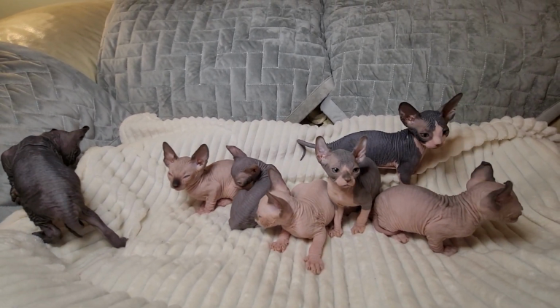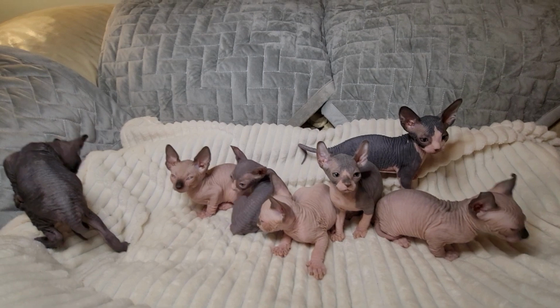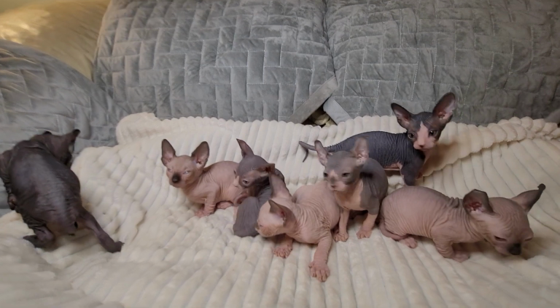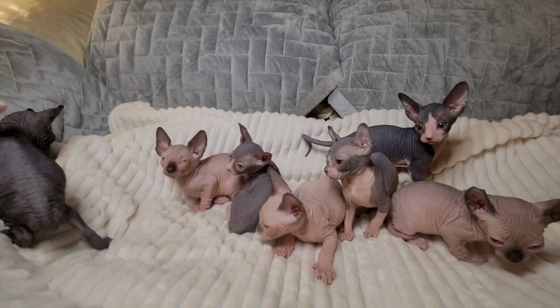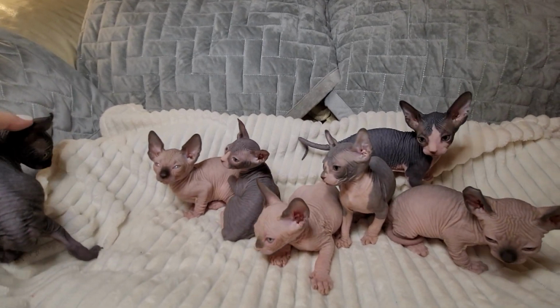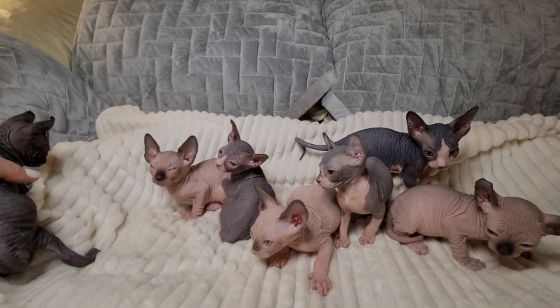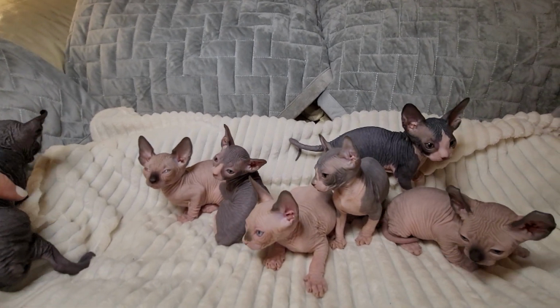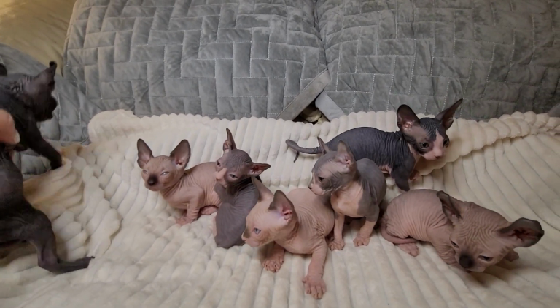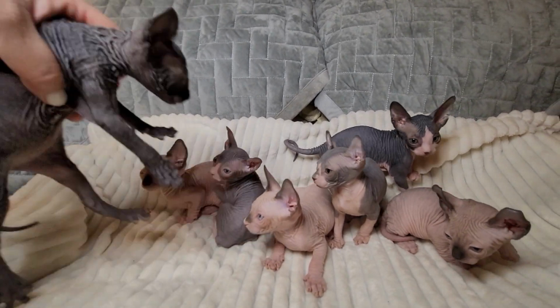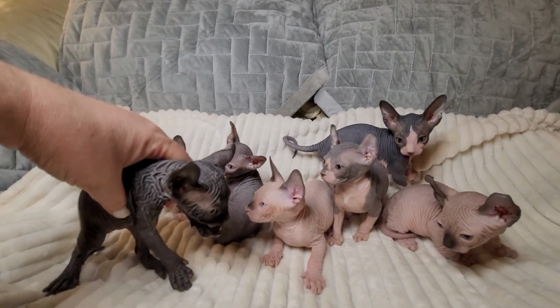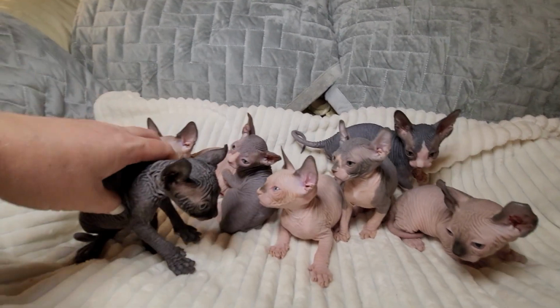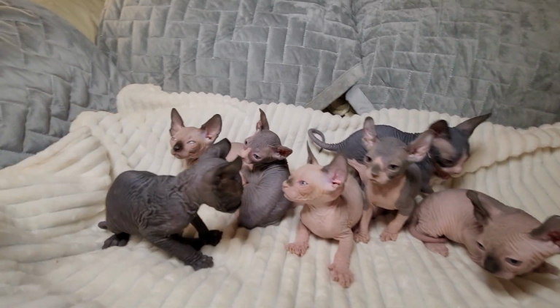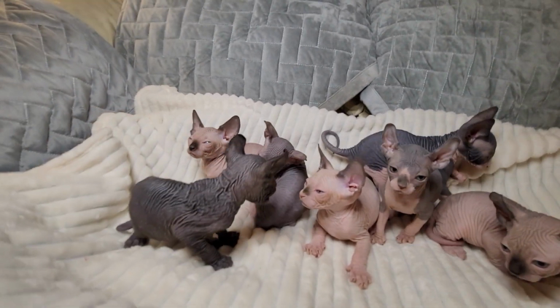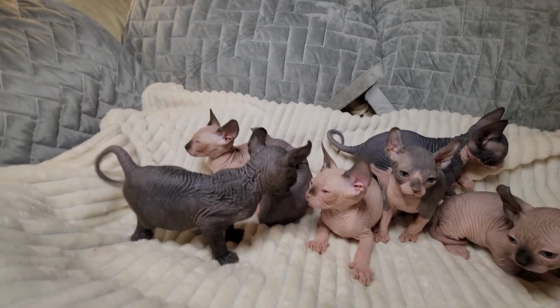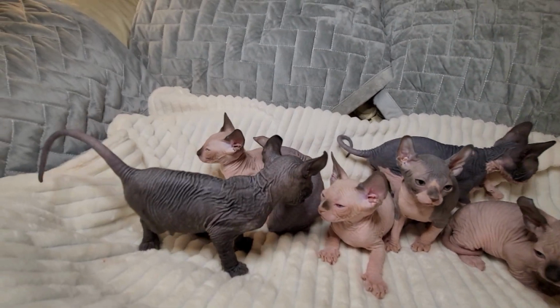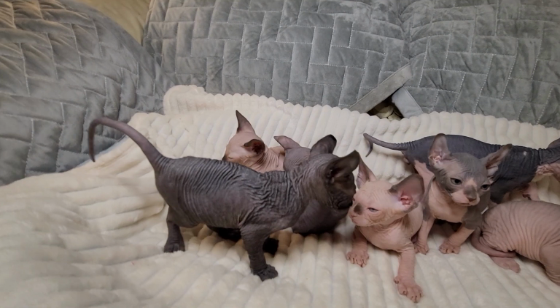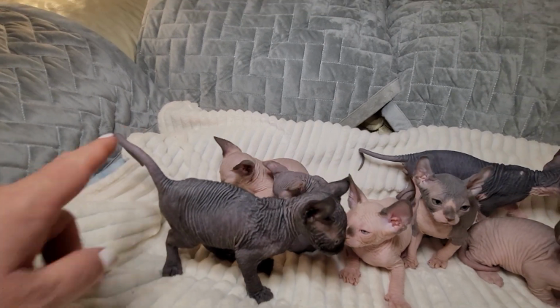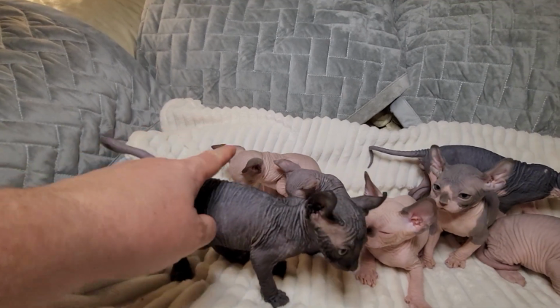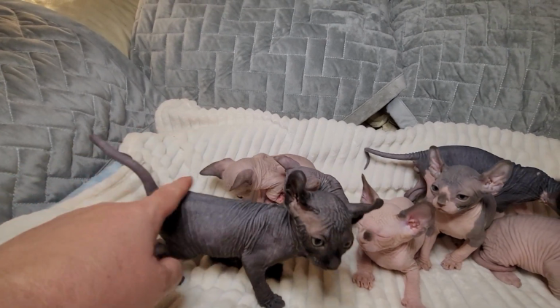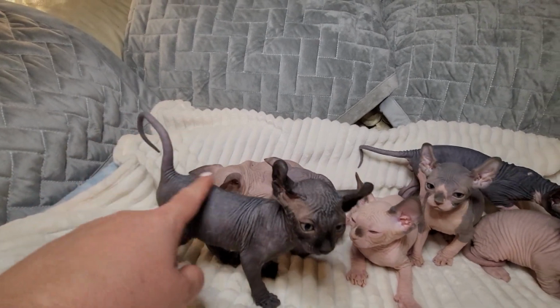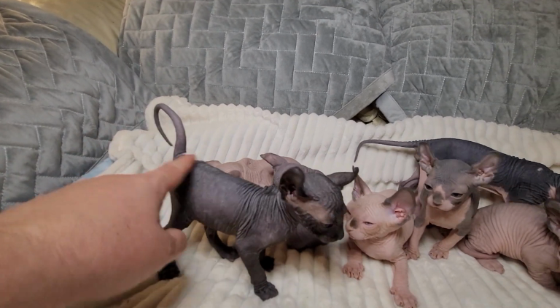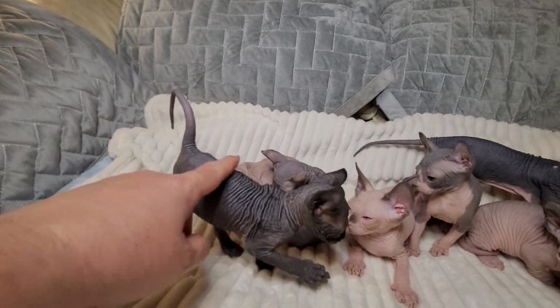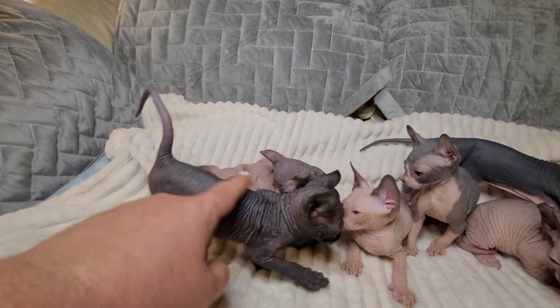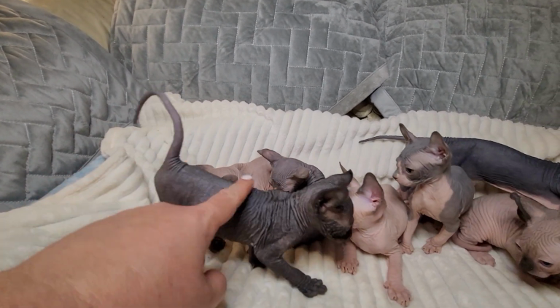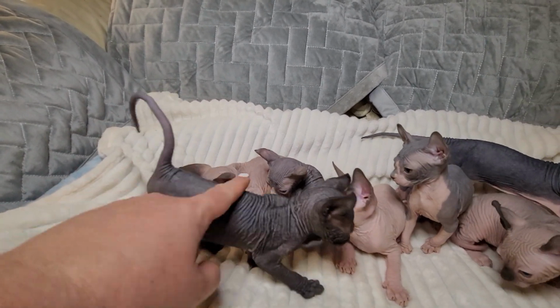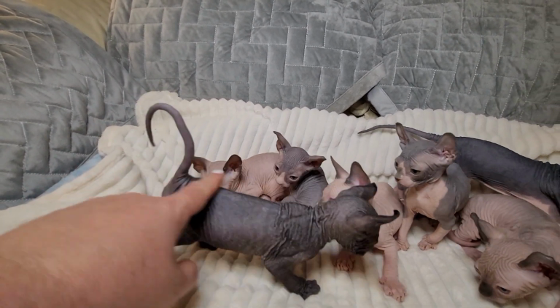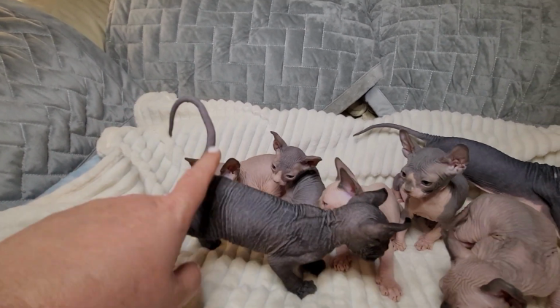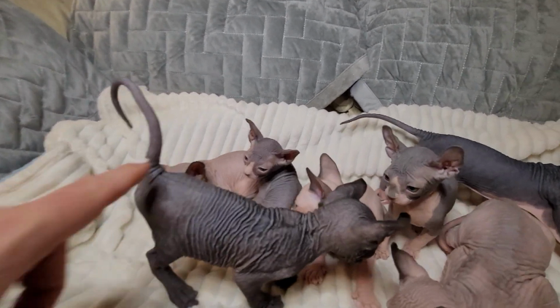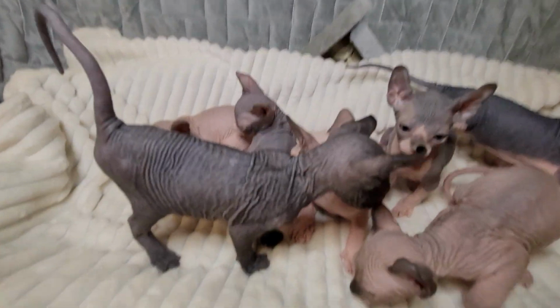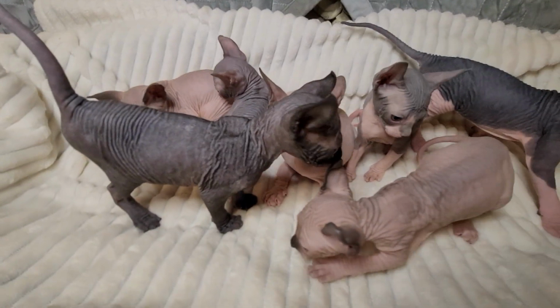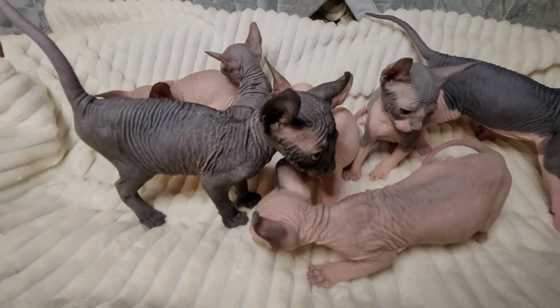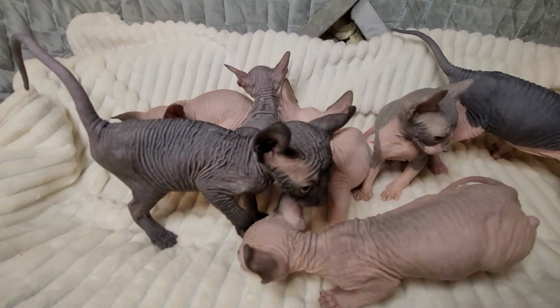Over here is the other female, and she's a black elf. She's so cool — I love those curly ears.